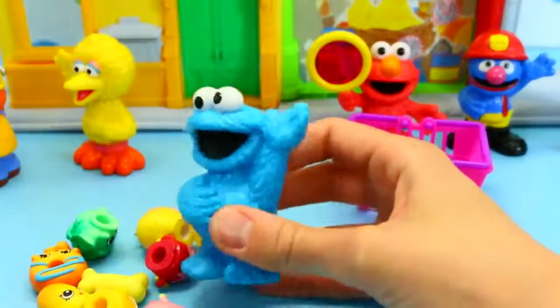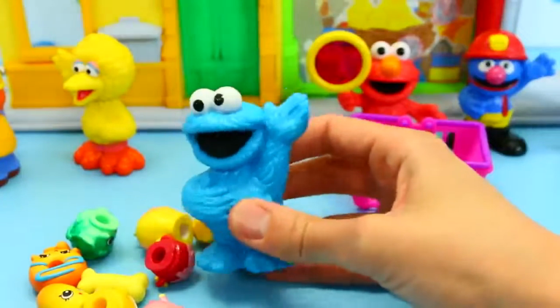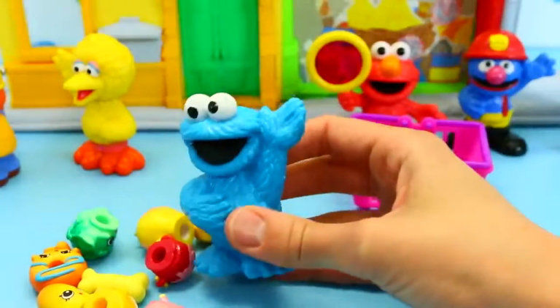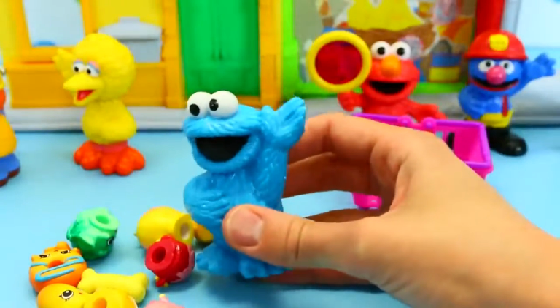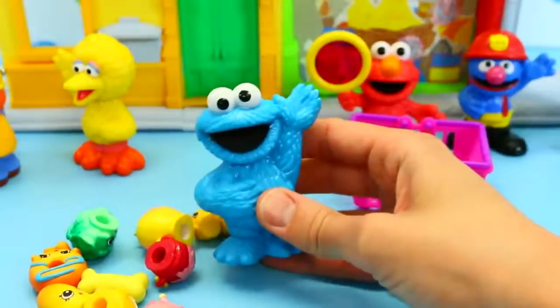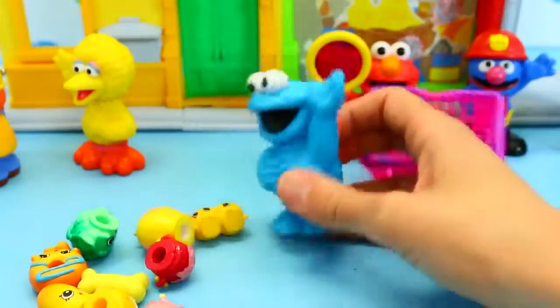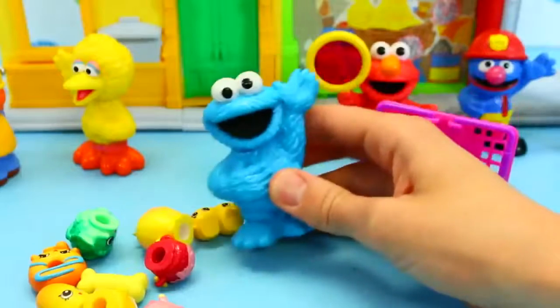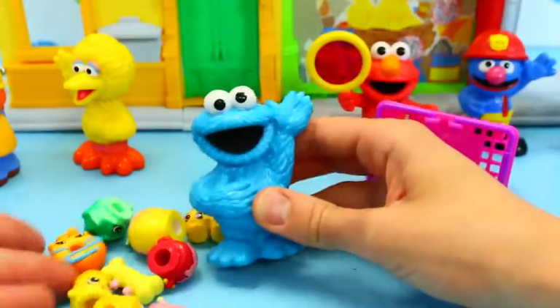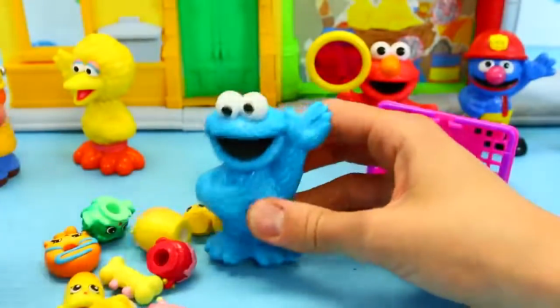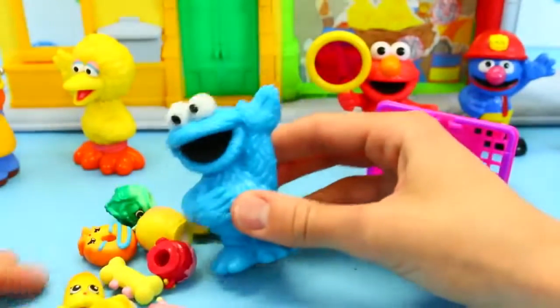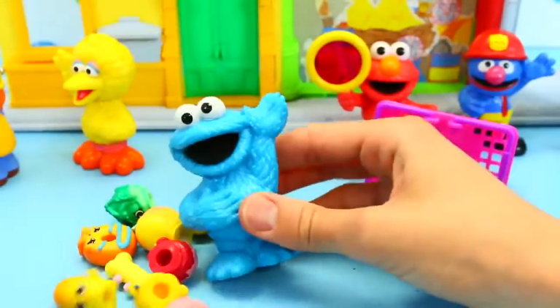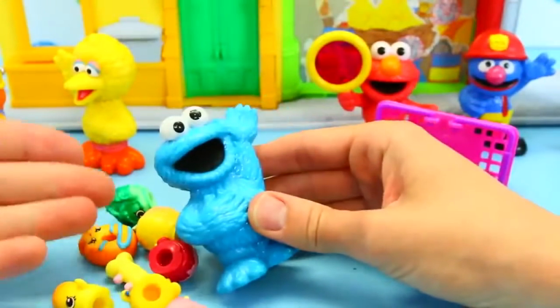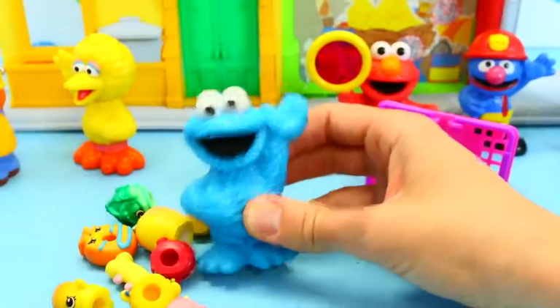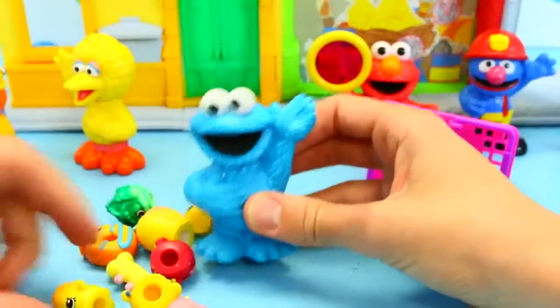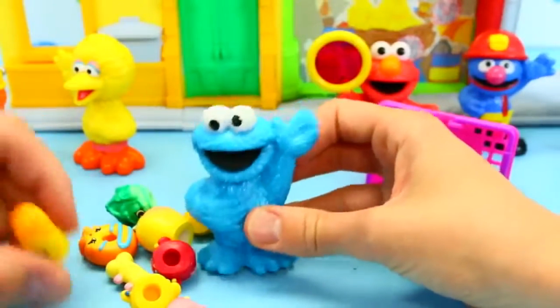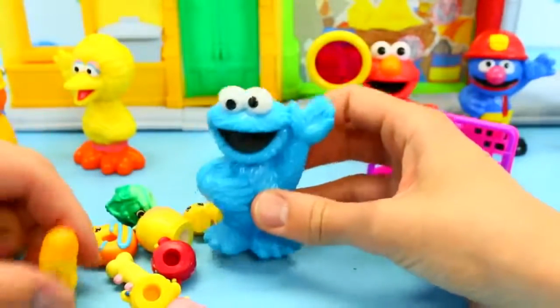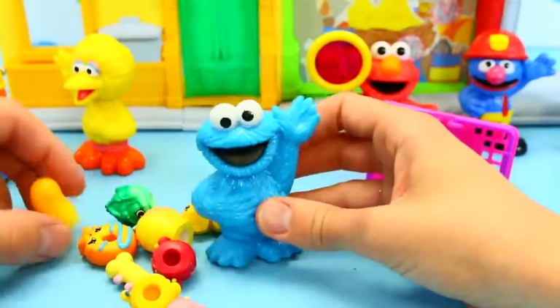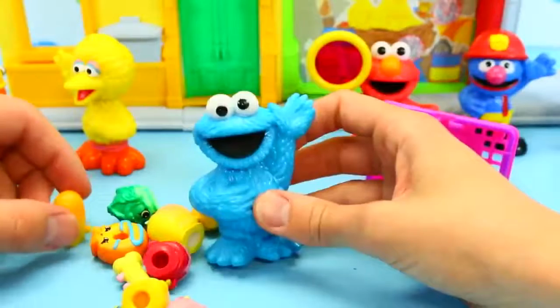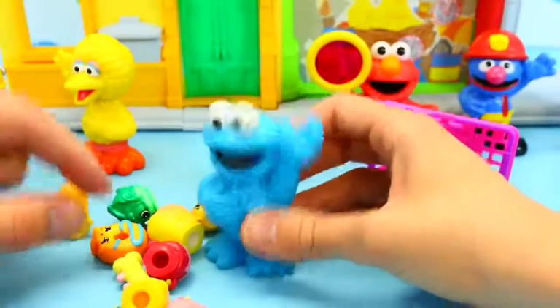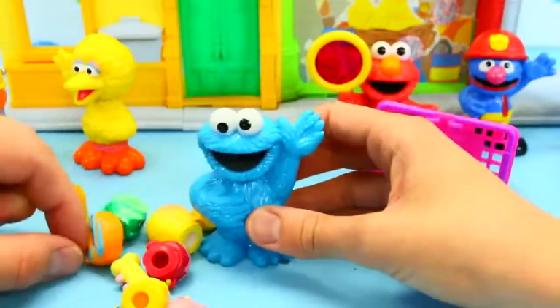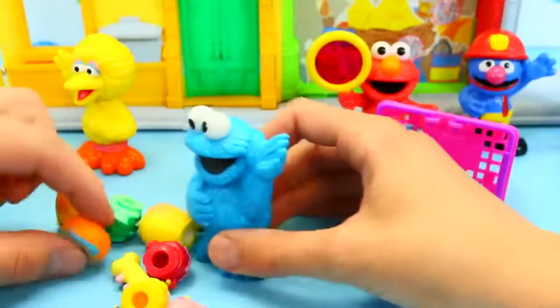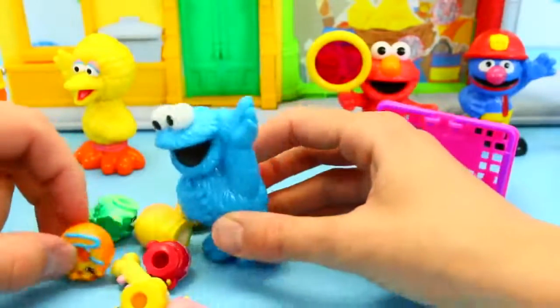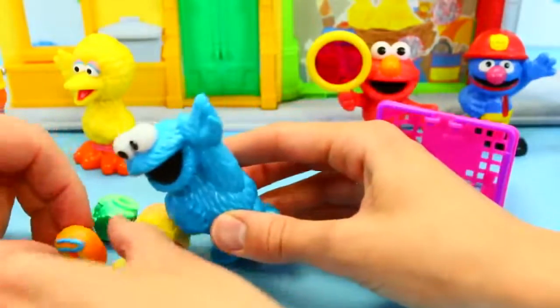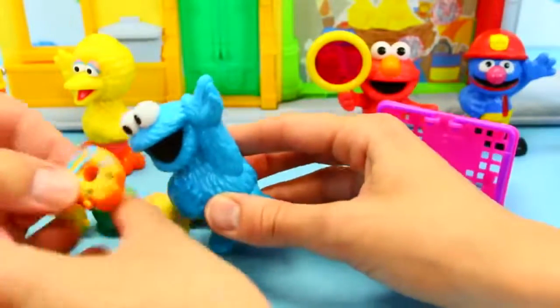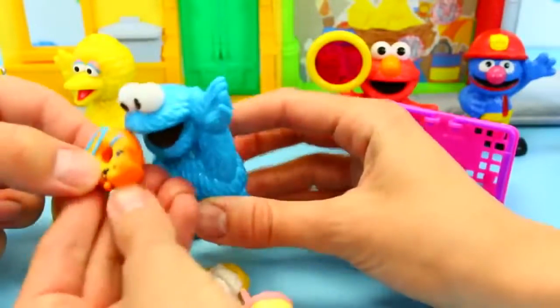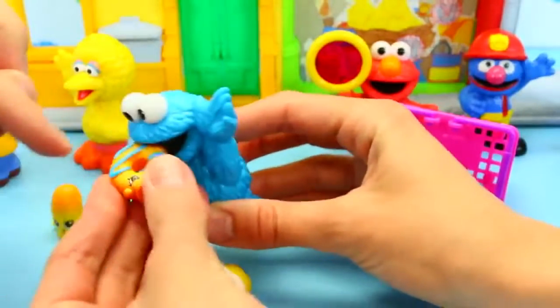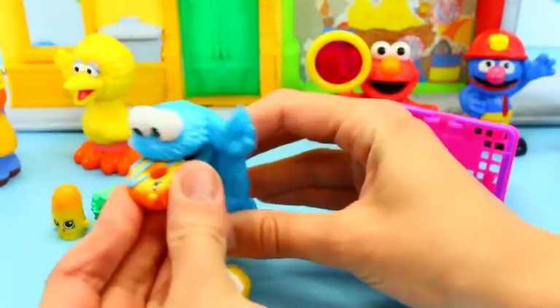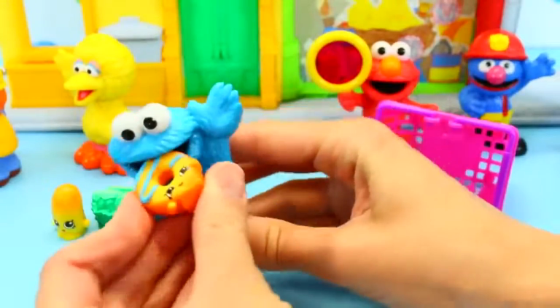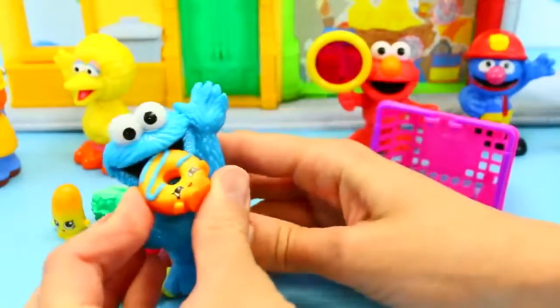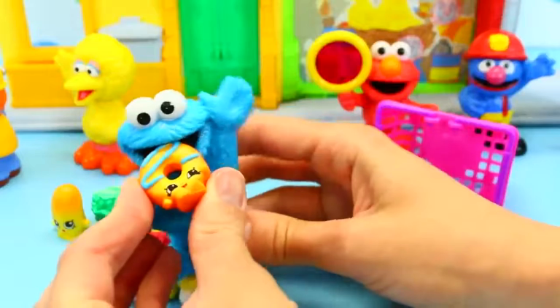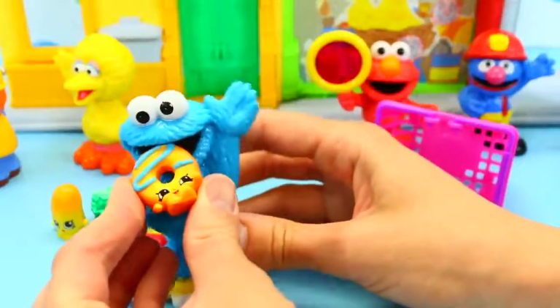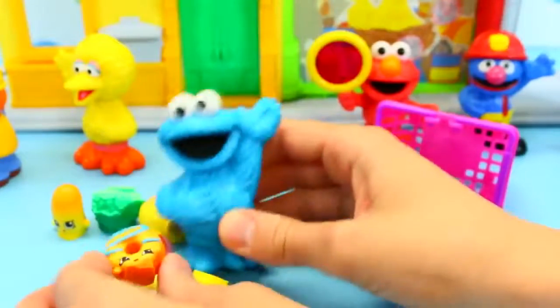He says, where's my cookies? We don't have any cookies — no cookies! He's got a donut. The donut is good though — and it's blue. Yeah, it matches. I think he likes it.